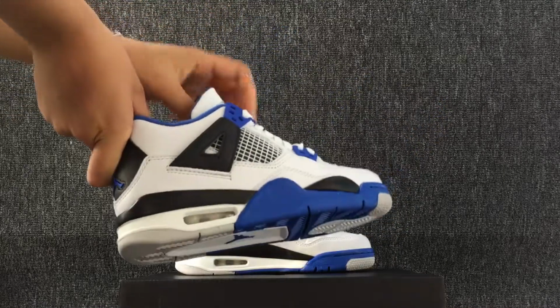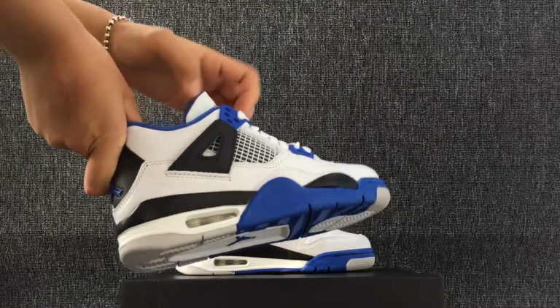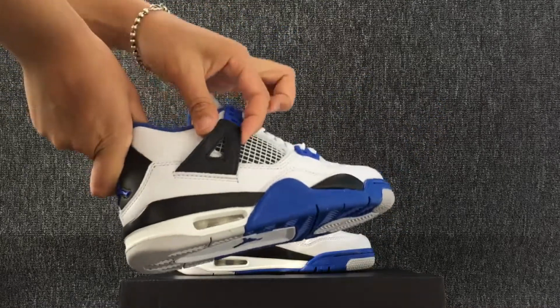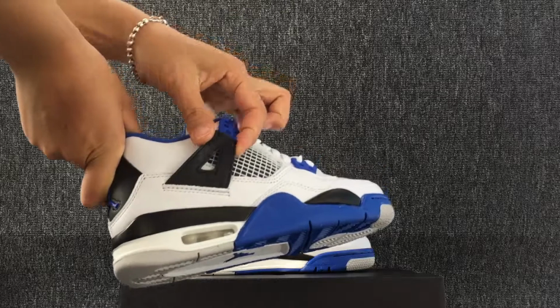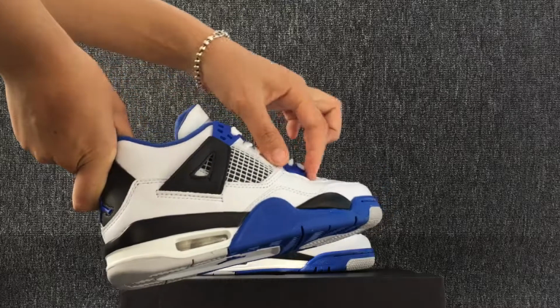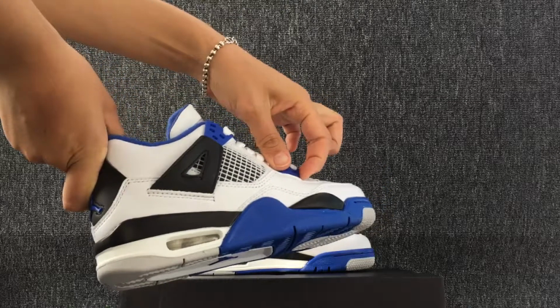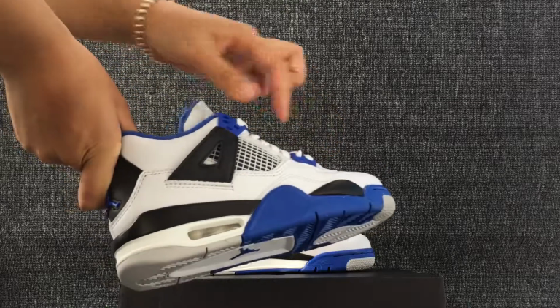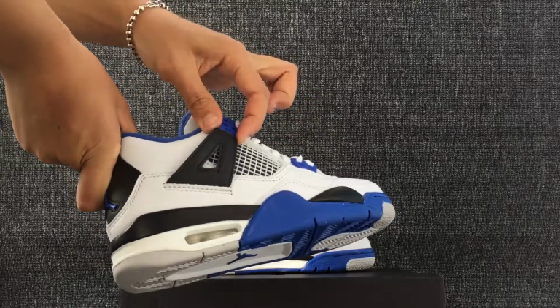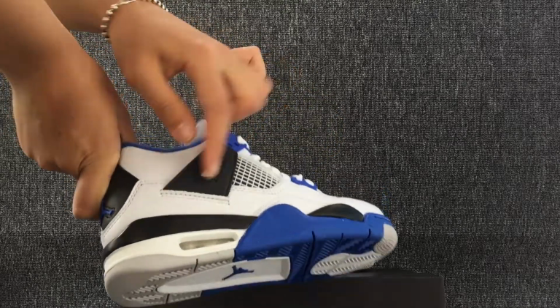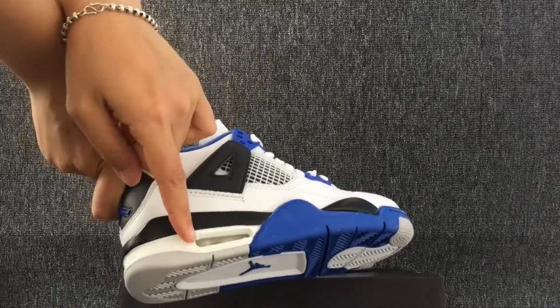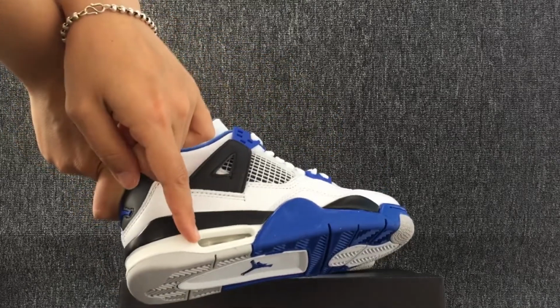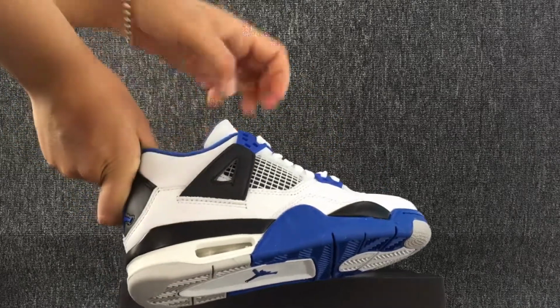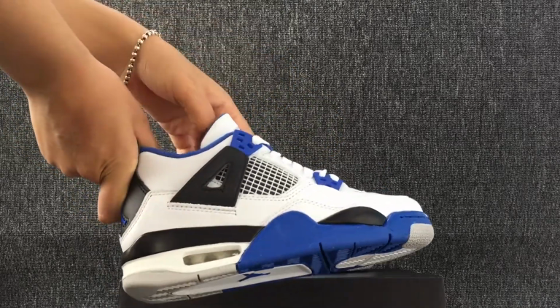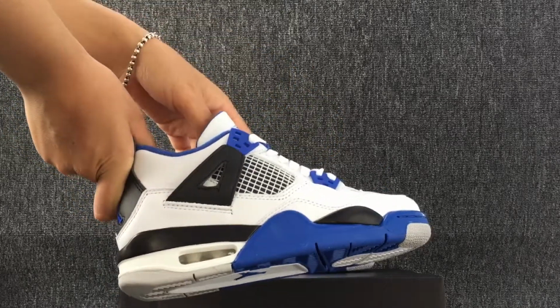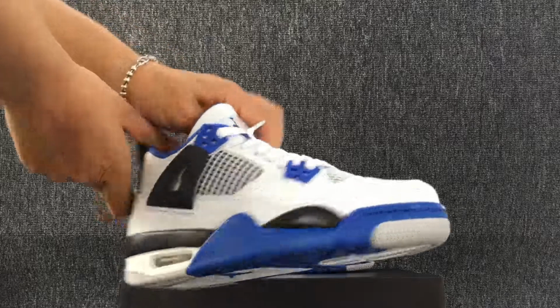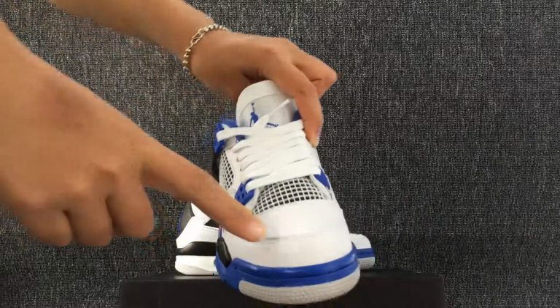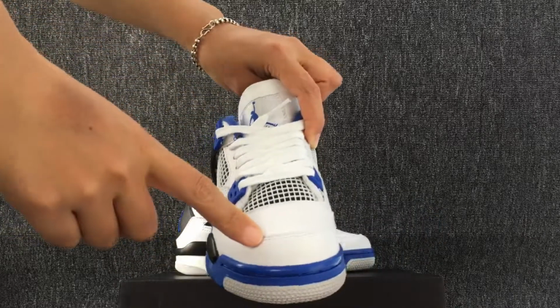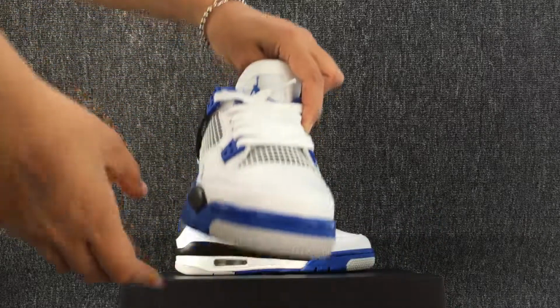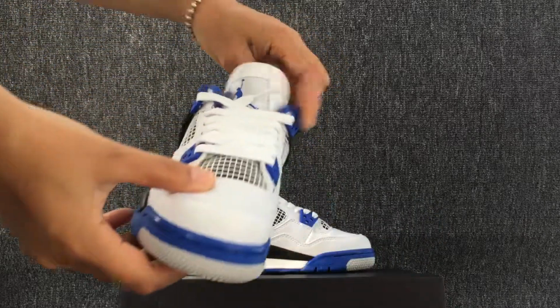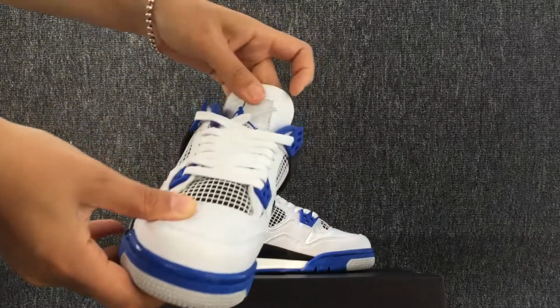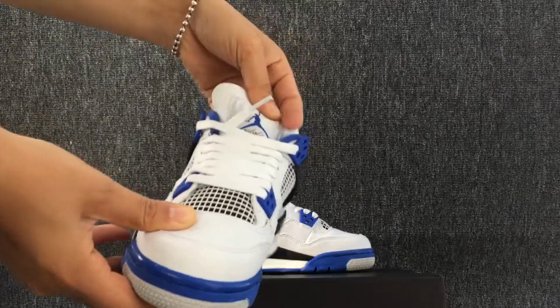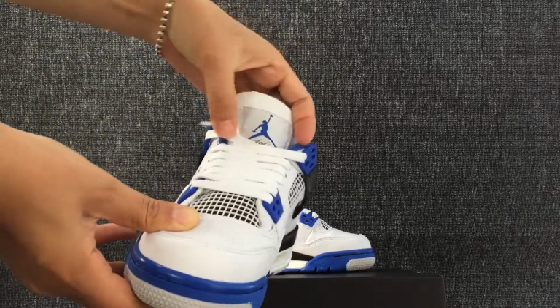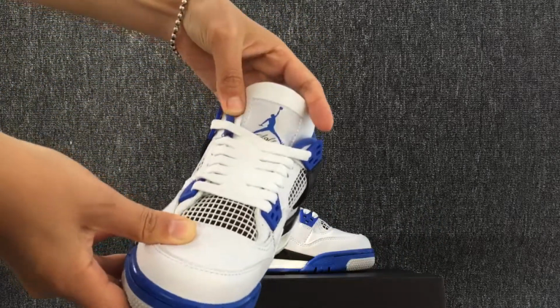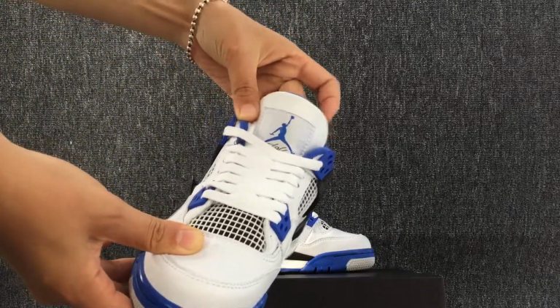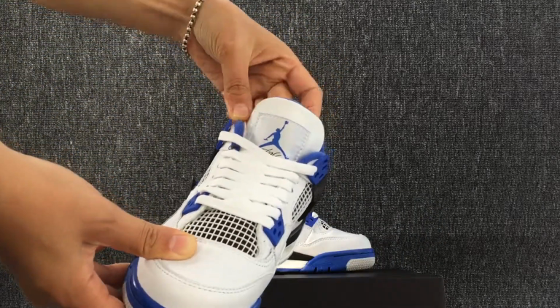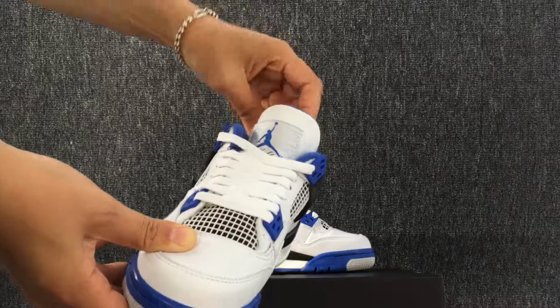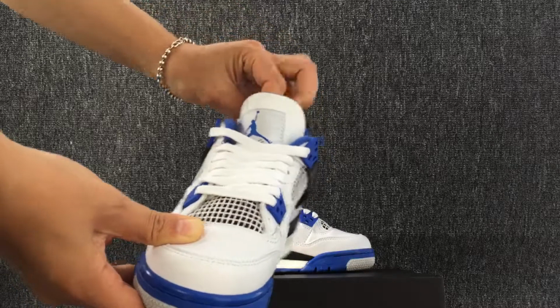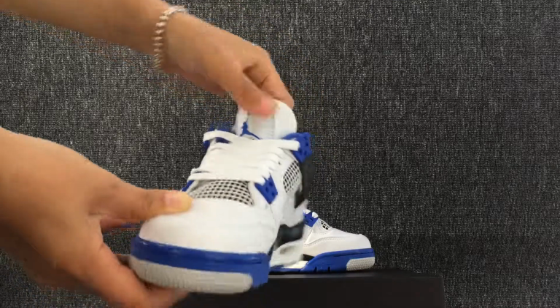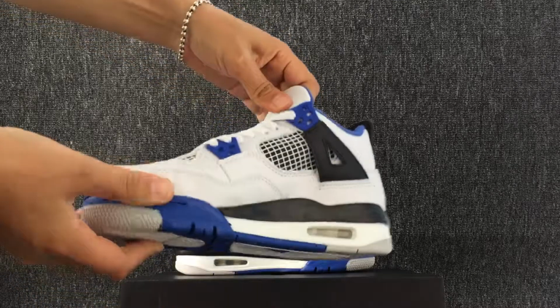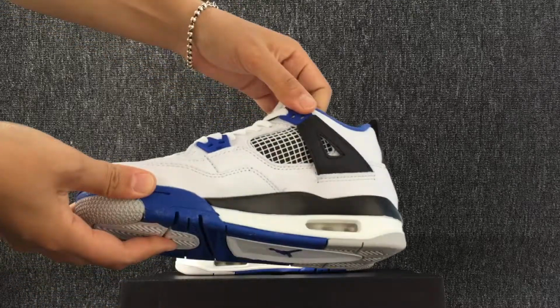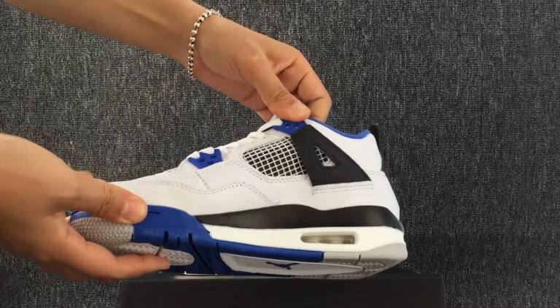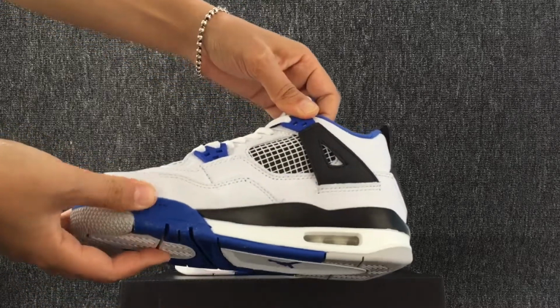Look, here is one side of the shoe. Toe cap. And the tongue of the shoe. And the other side.